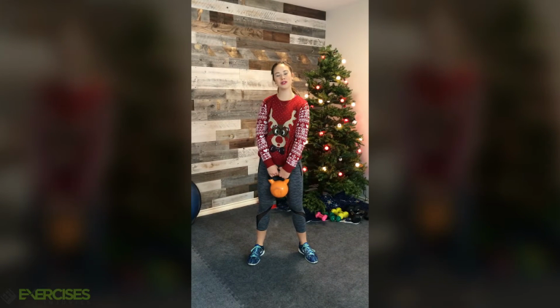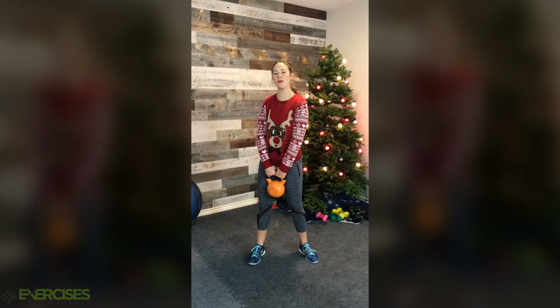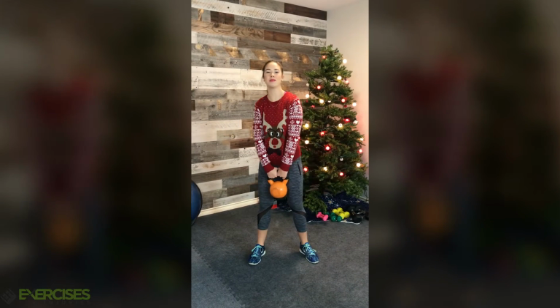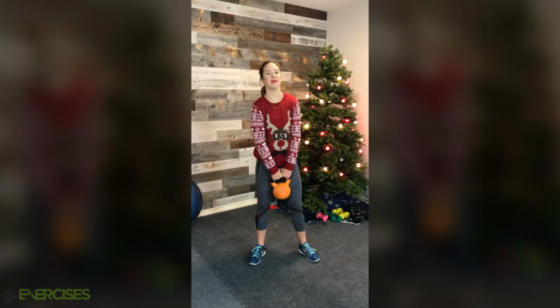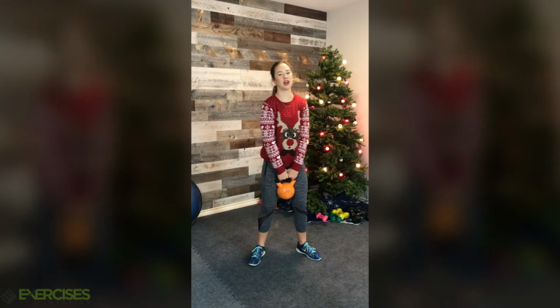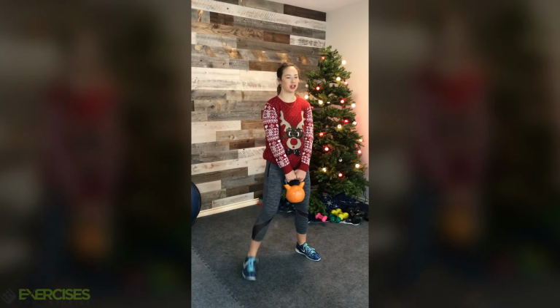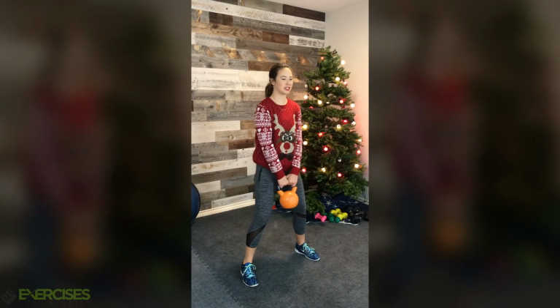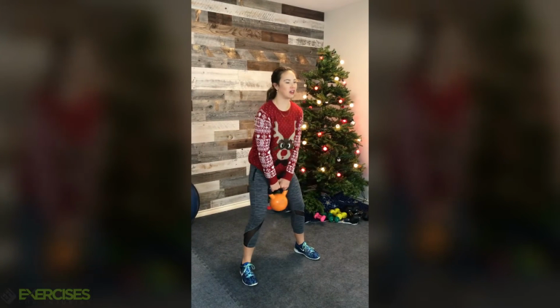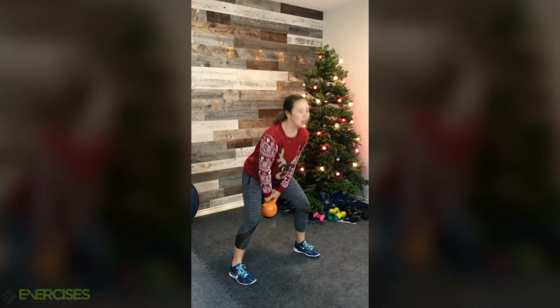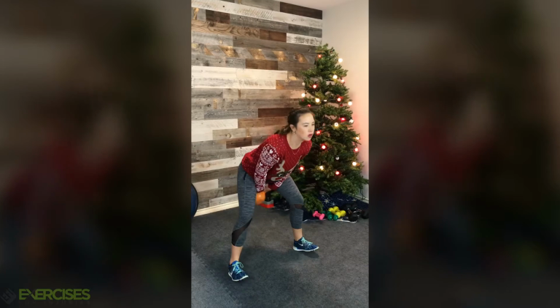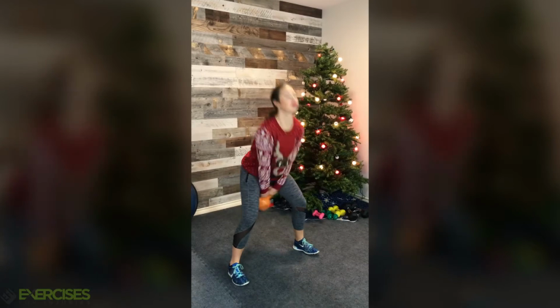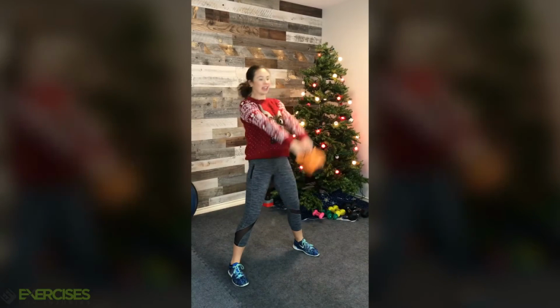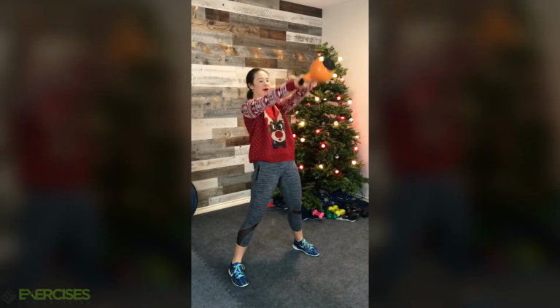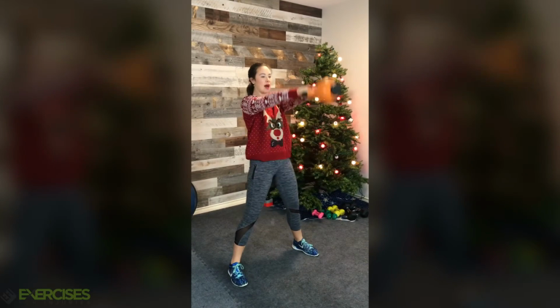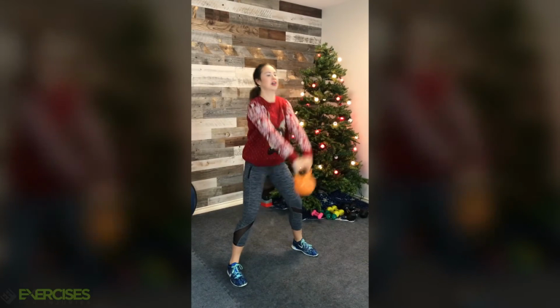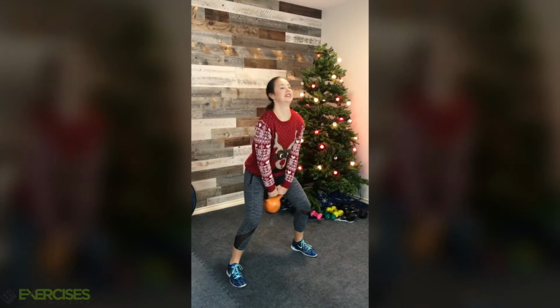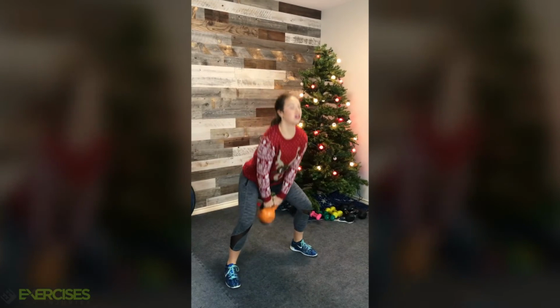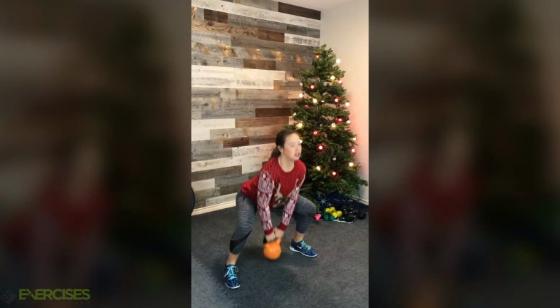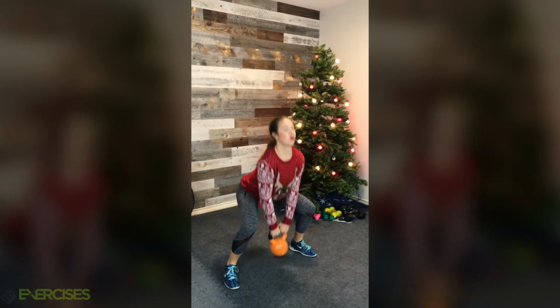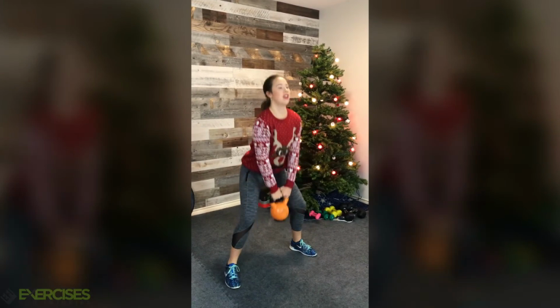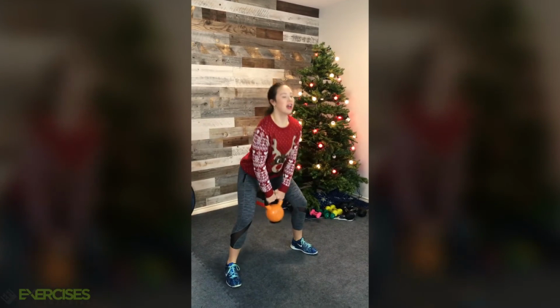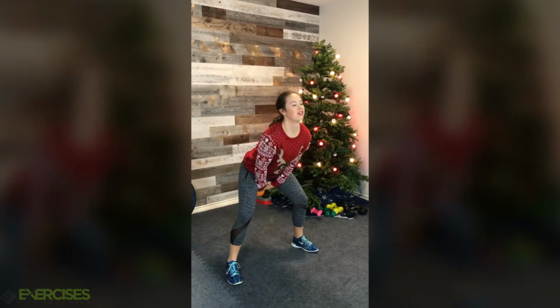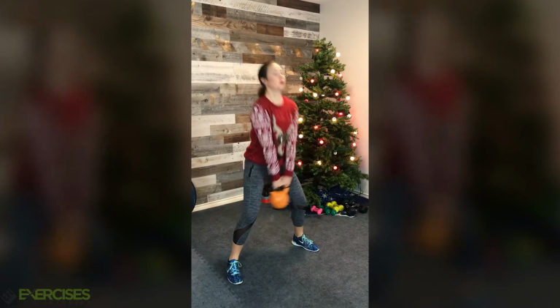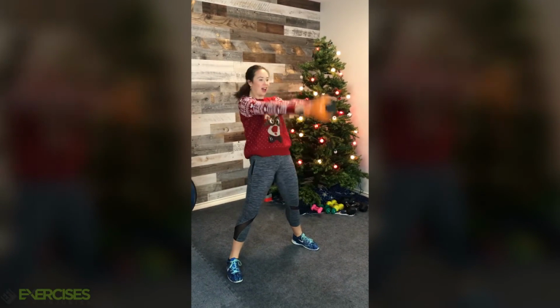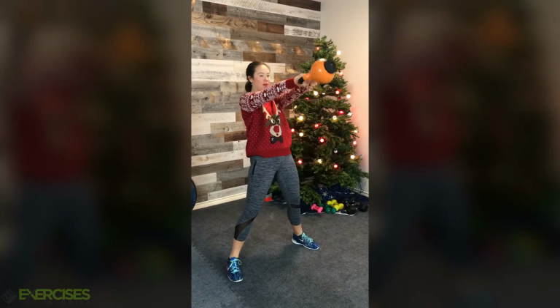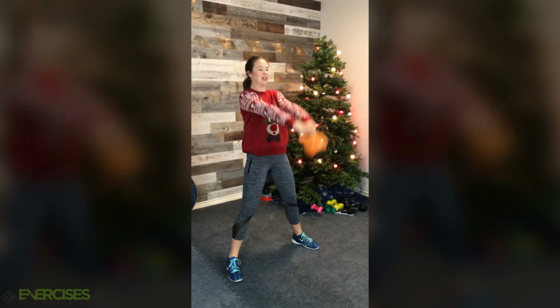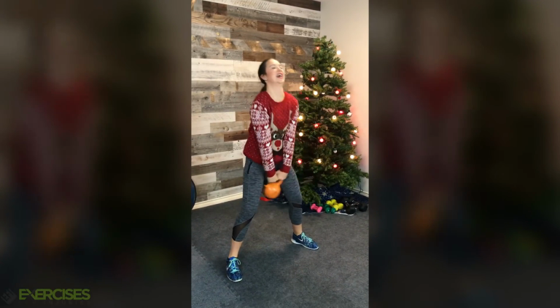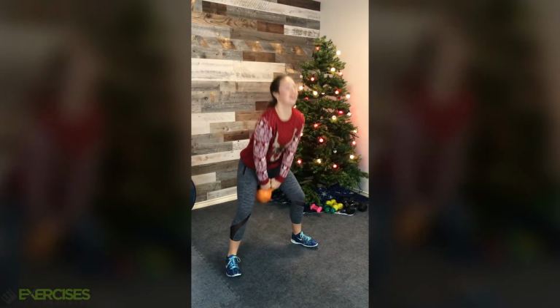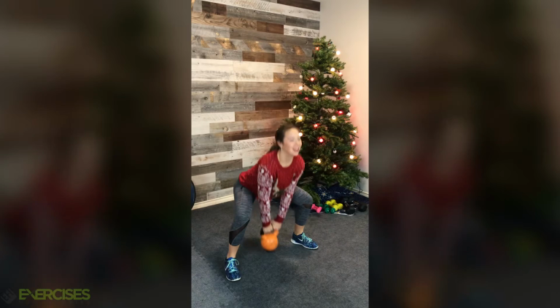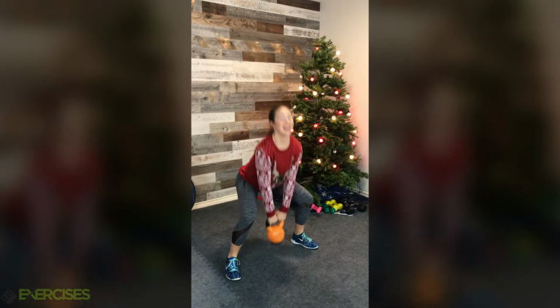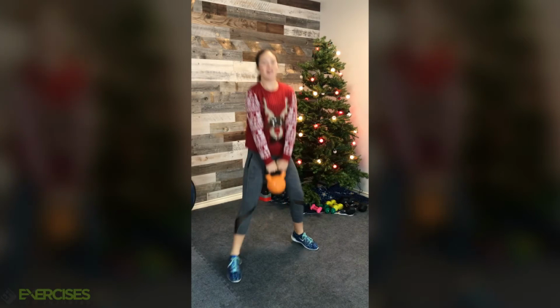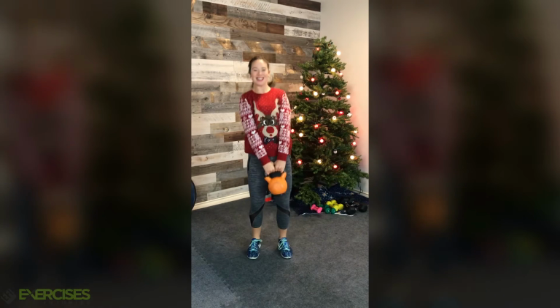So a huge compound movement here, burning lots of calories. We're going to bring the kettlebell up, down, squat, another swing, up, down, and squat.